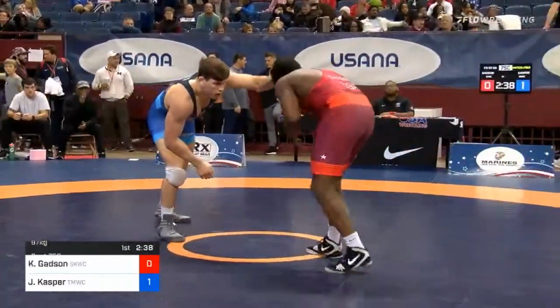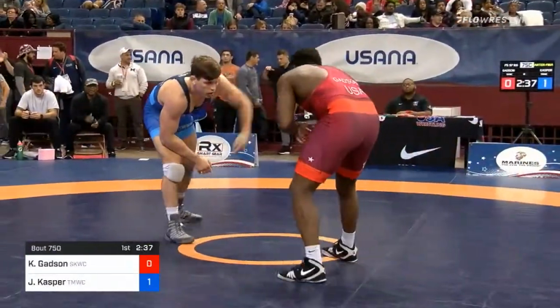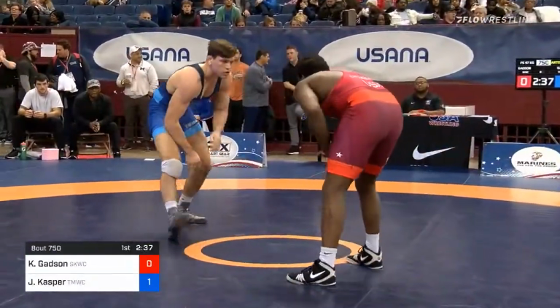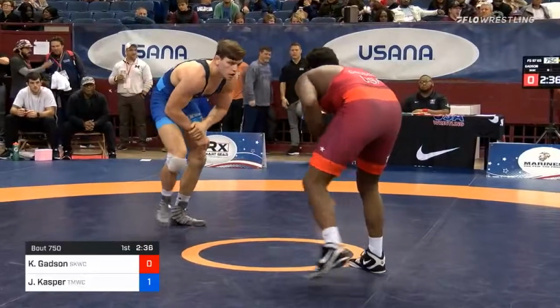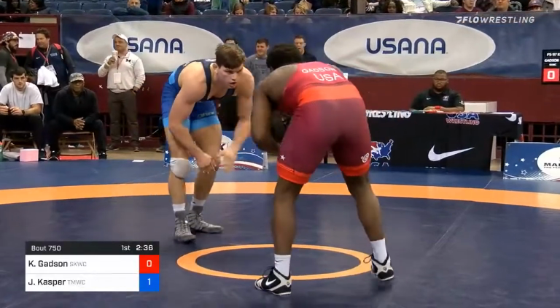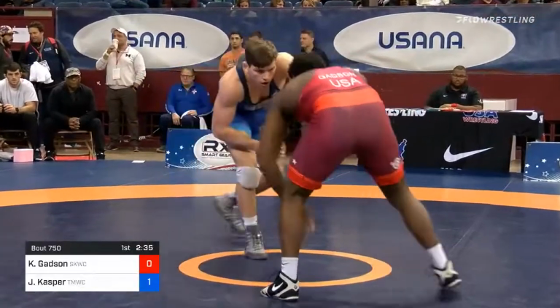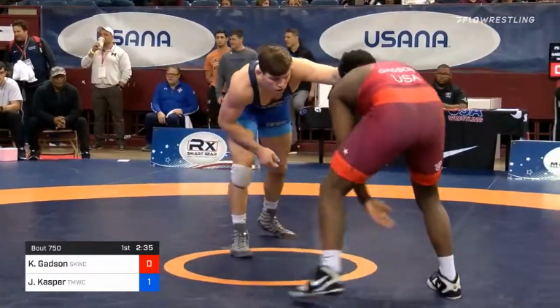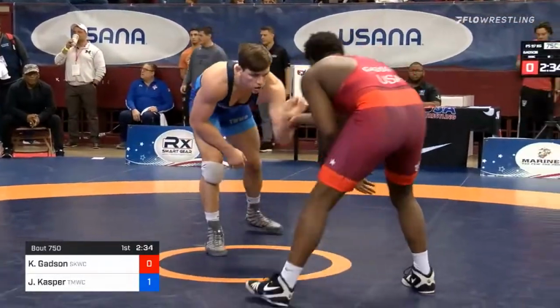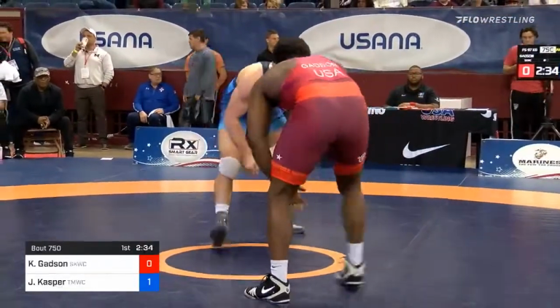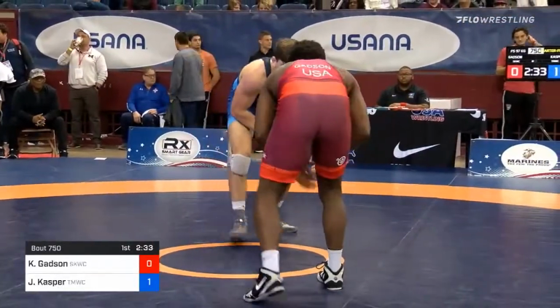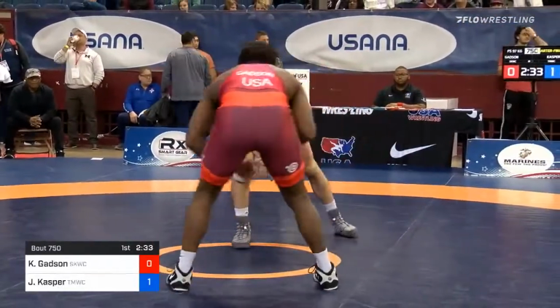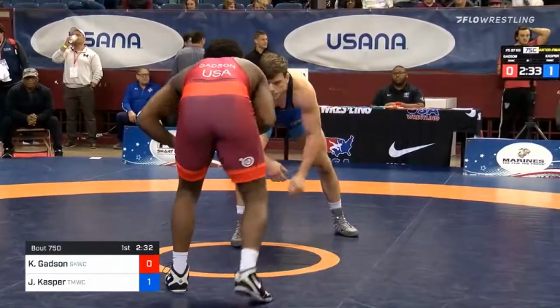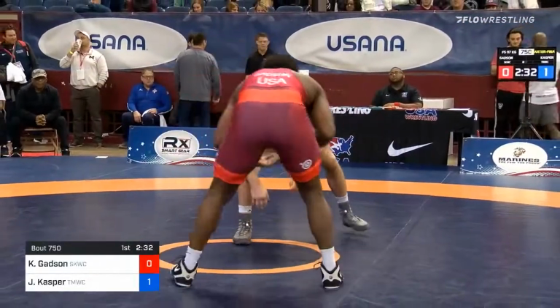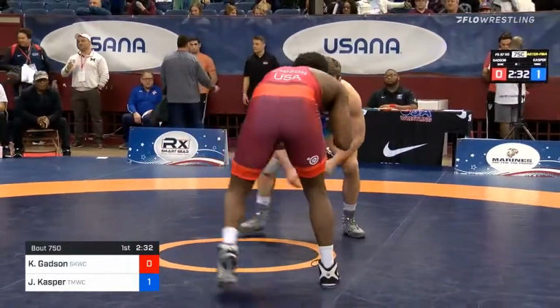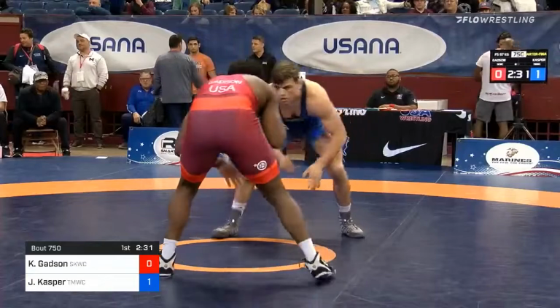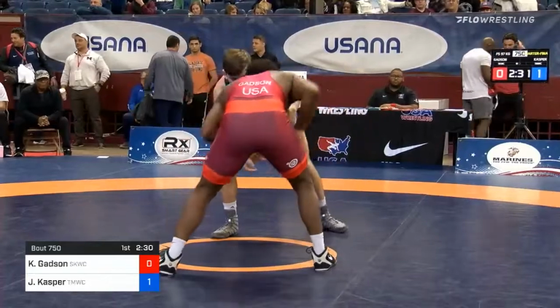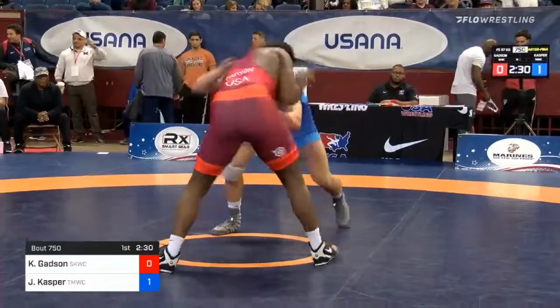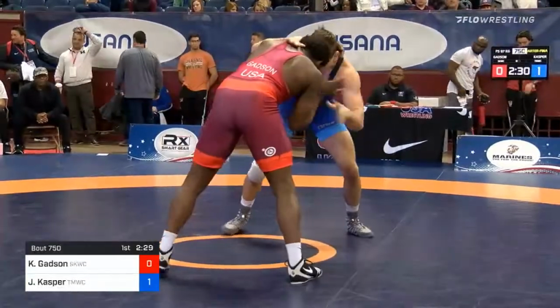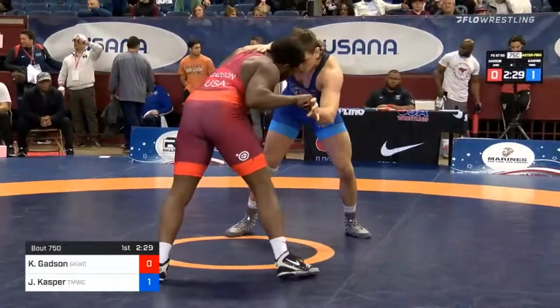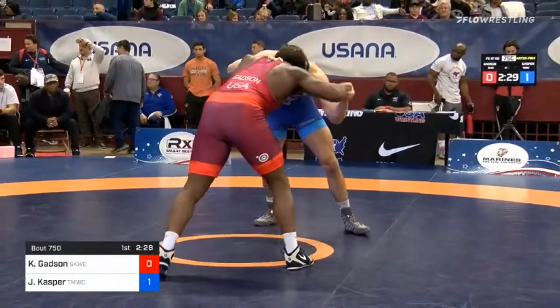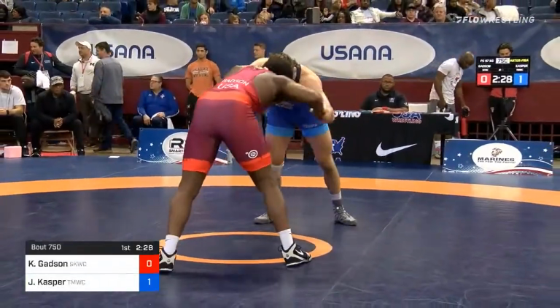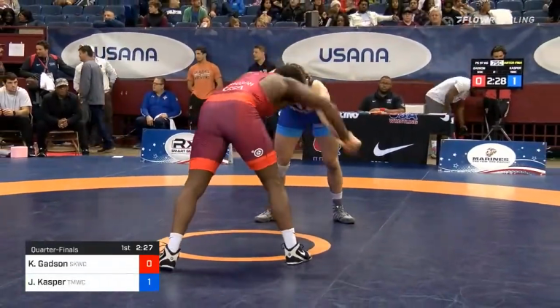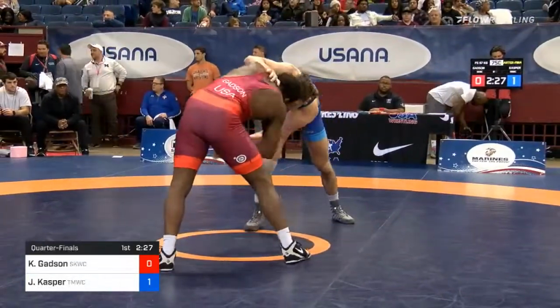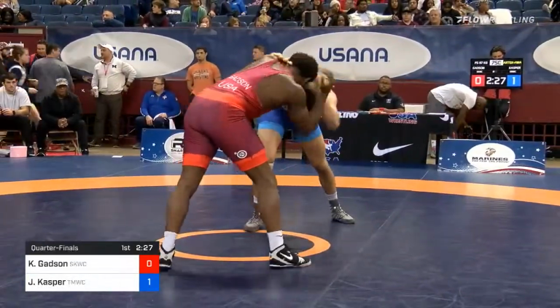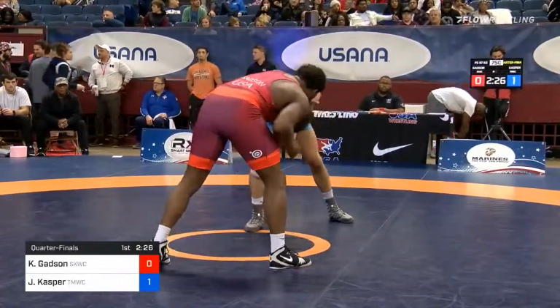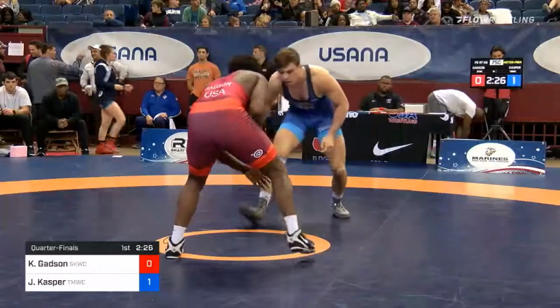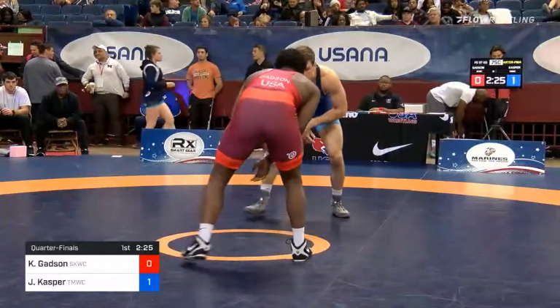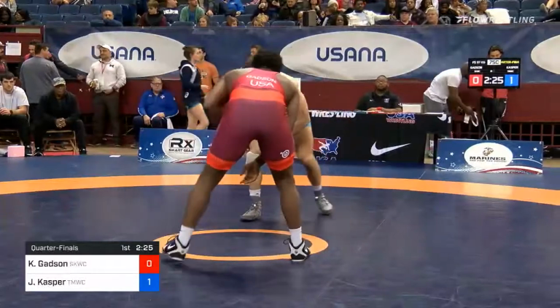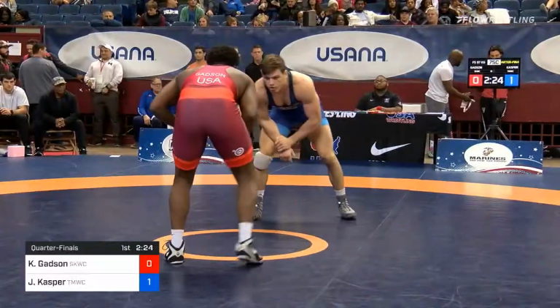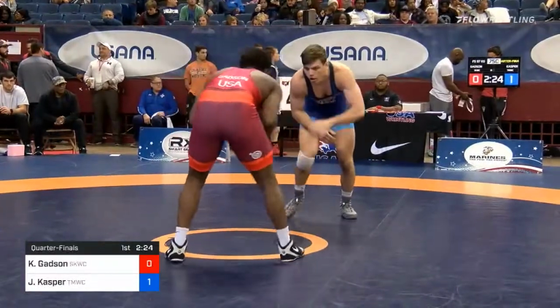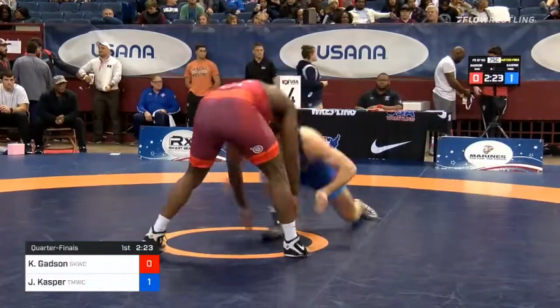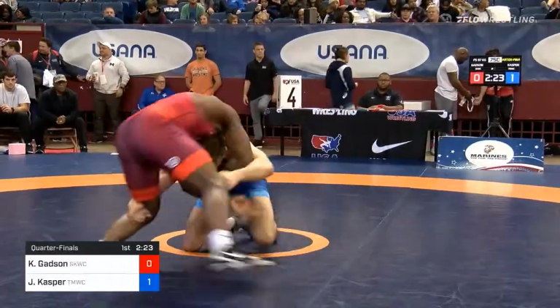Kyvan Gadsden's been sitting behind Kyle Snyder these last few years. Kyle Snyder, of course, multiple time world champion, also an Olympic champion. Got a couple other world medals that aren't gold as well. And Gadsden's been the guy right behind him at this weight class.